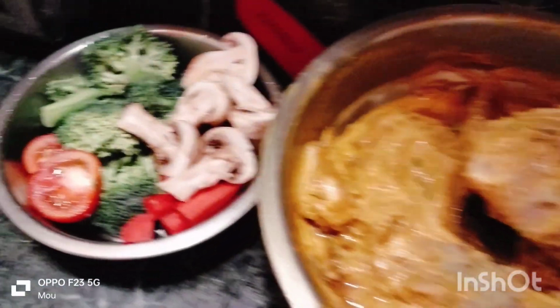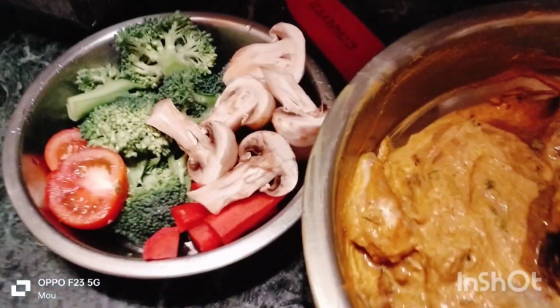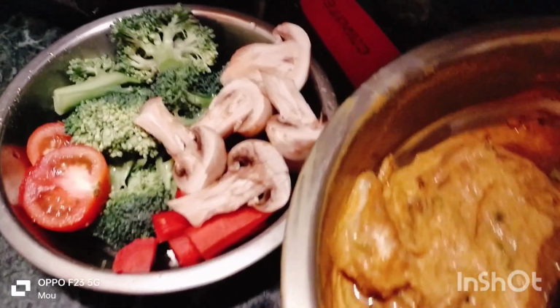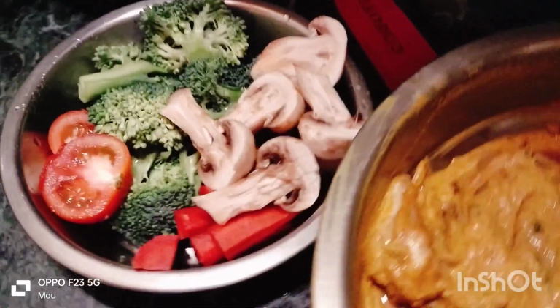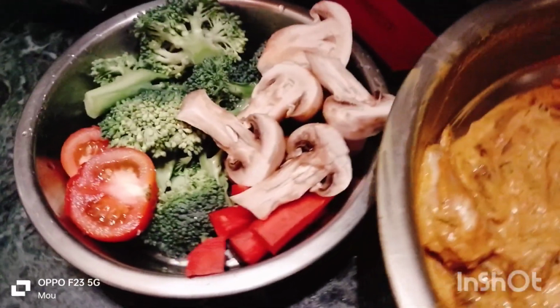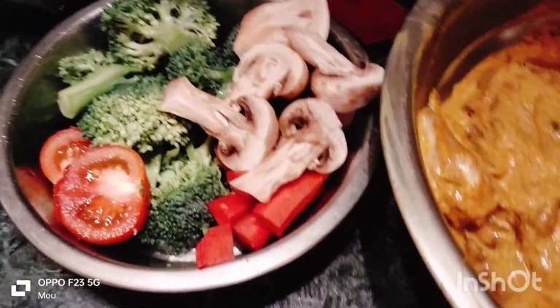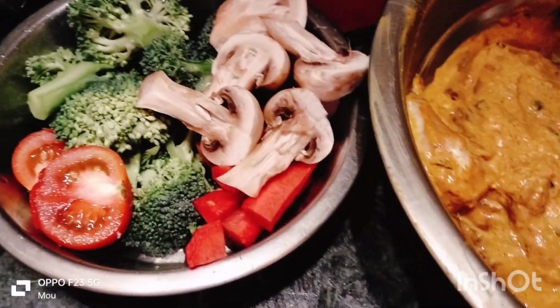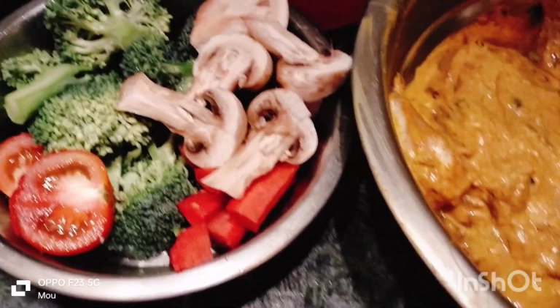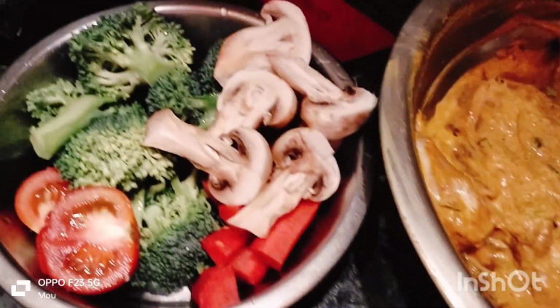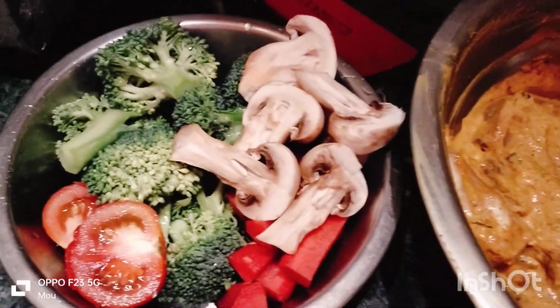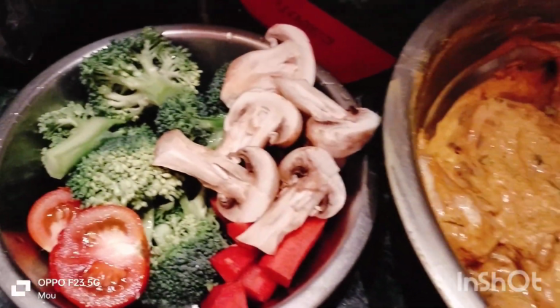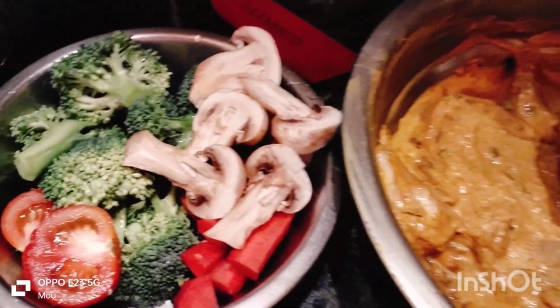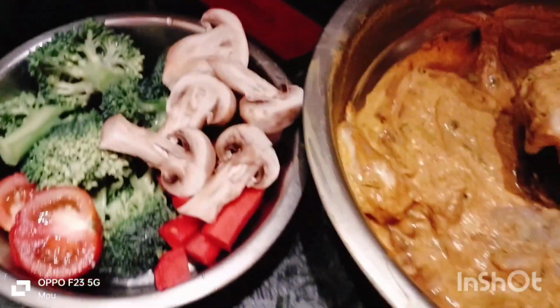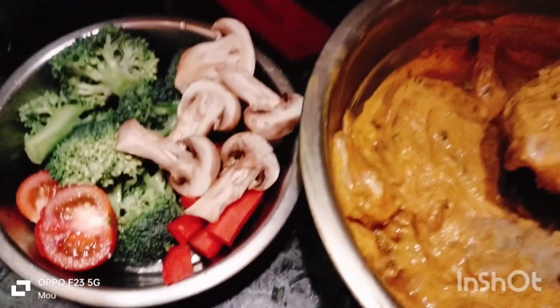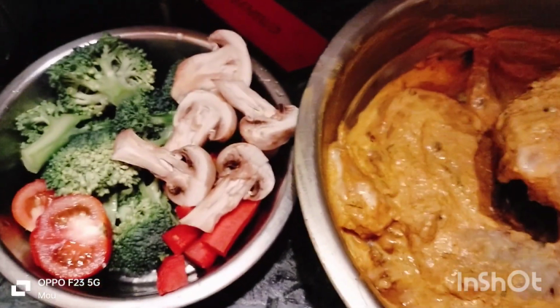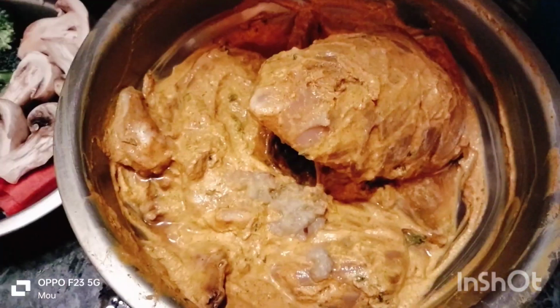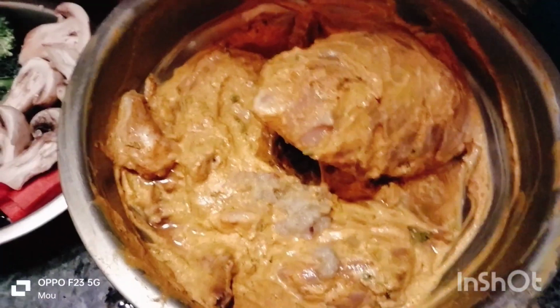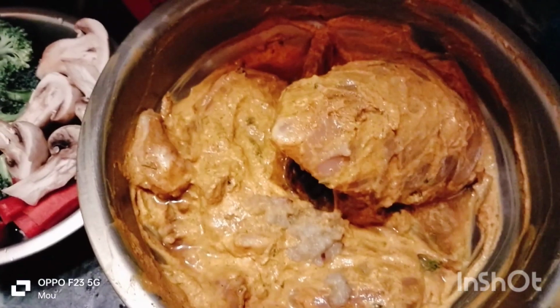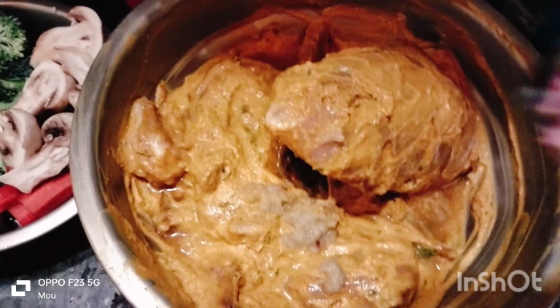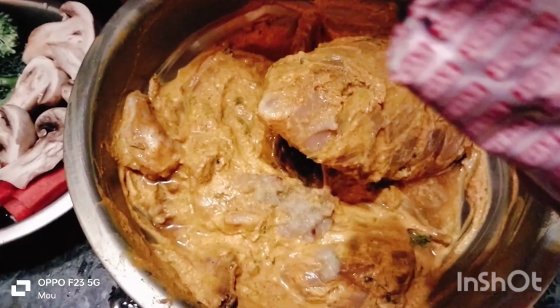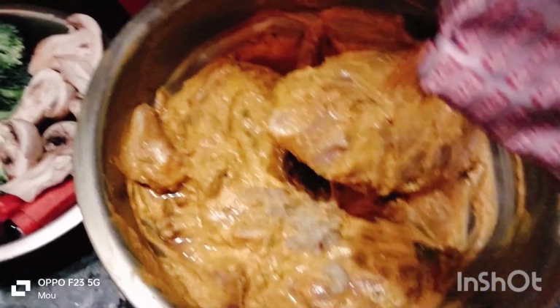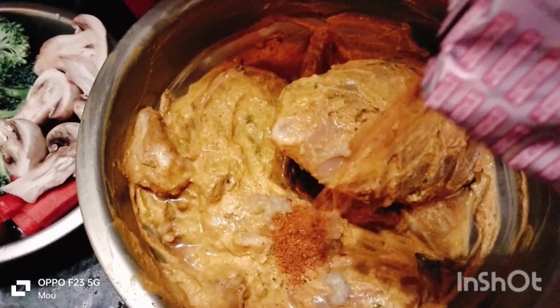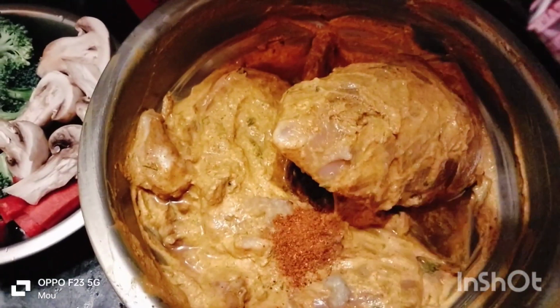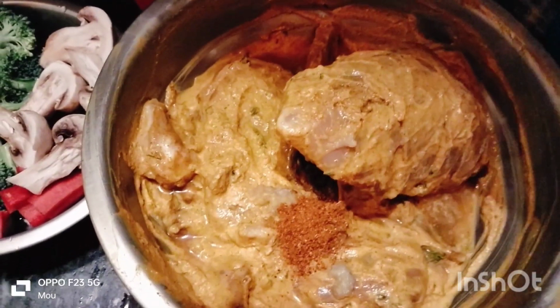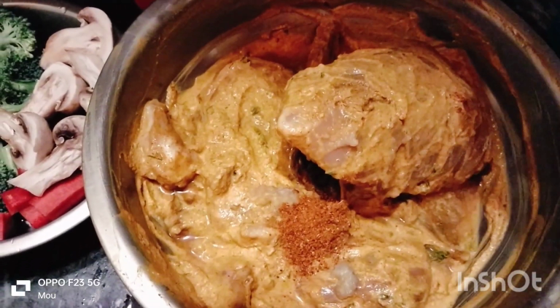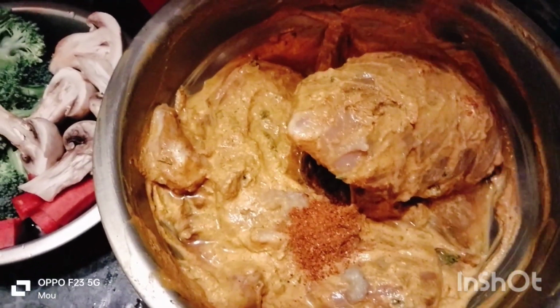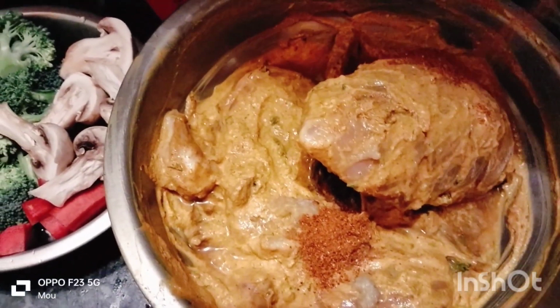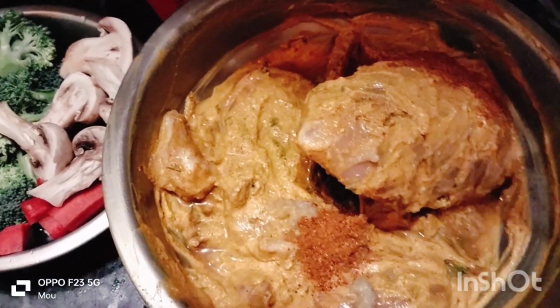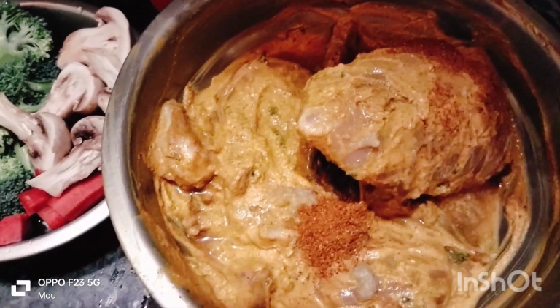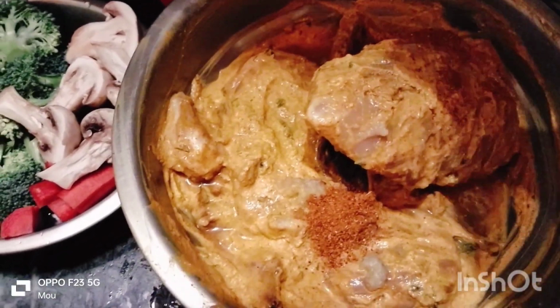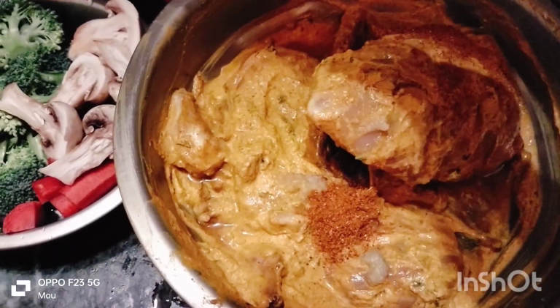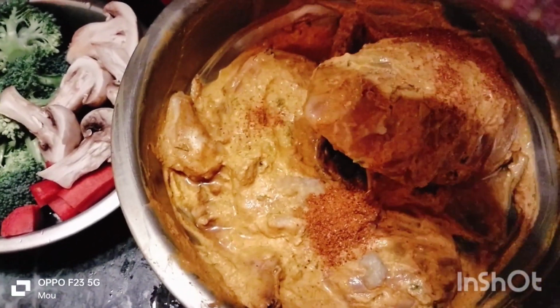The chicken is very good. I will try to make the chicken.